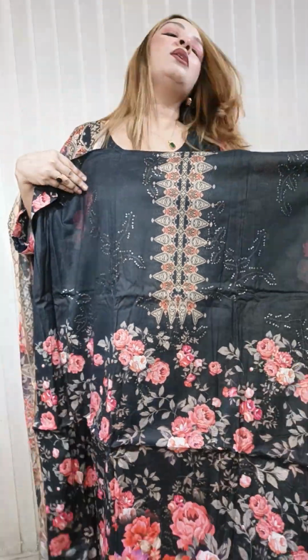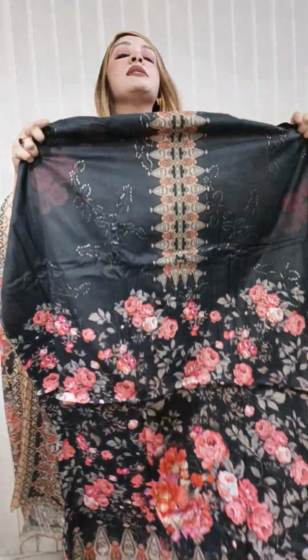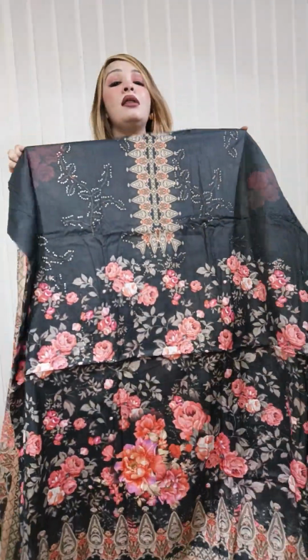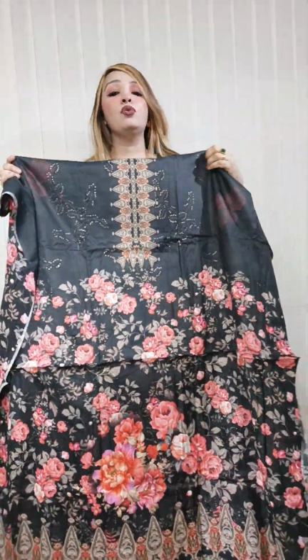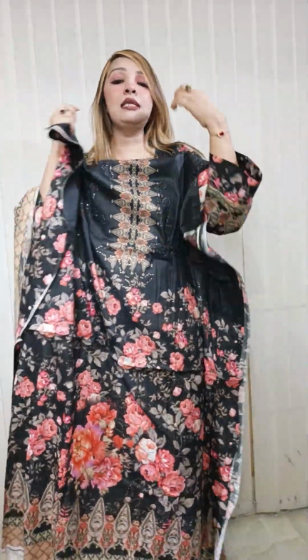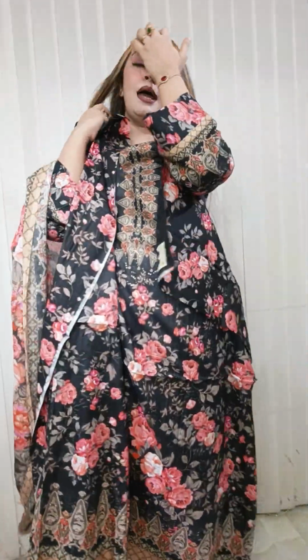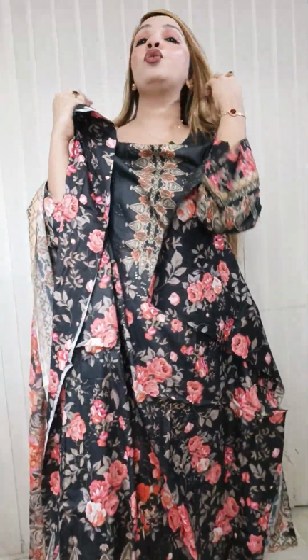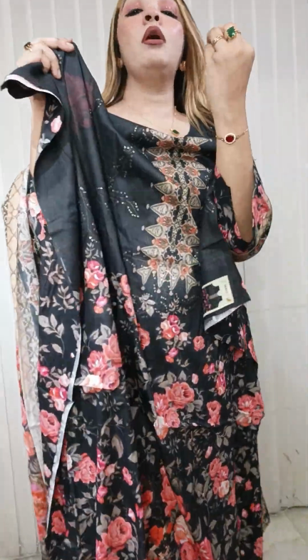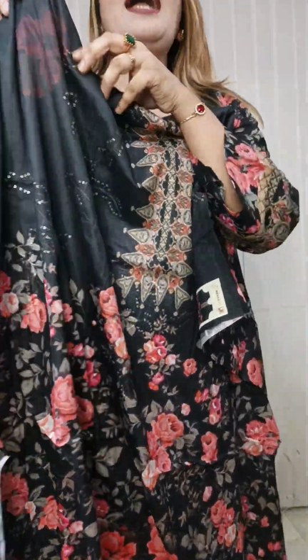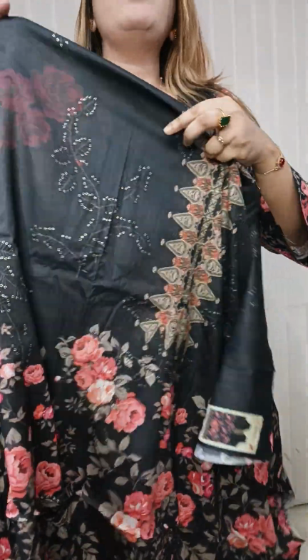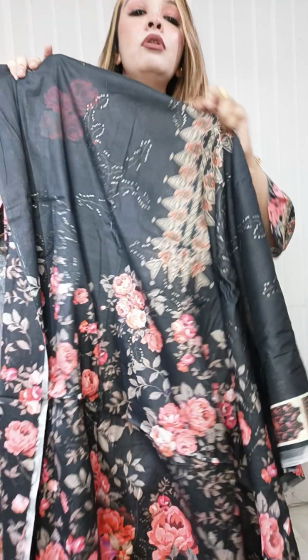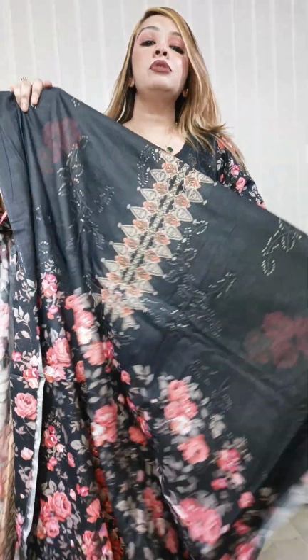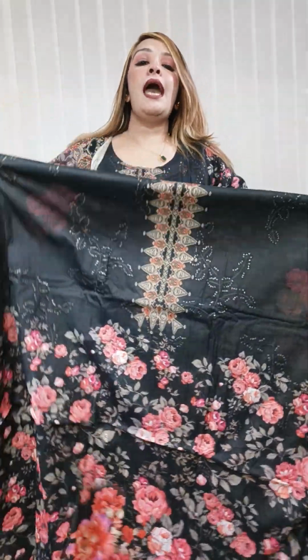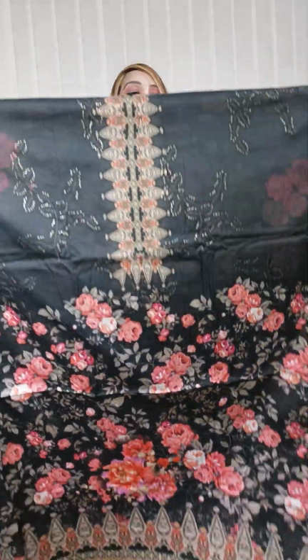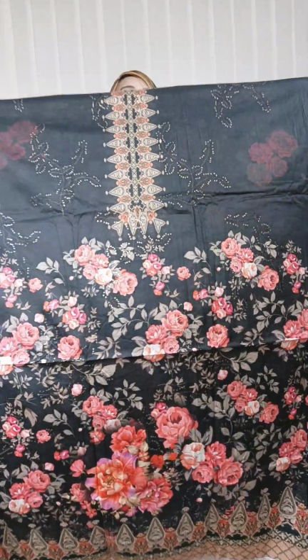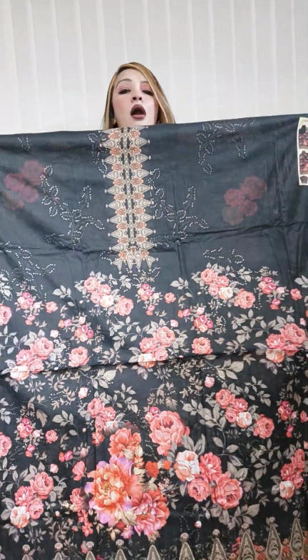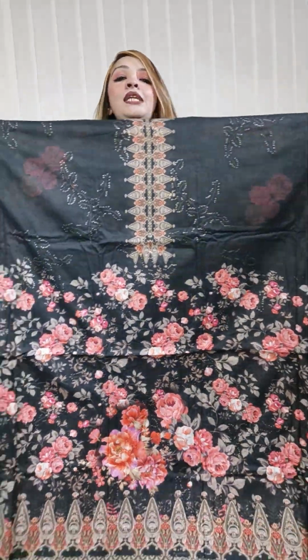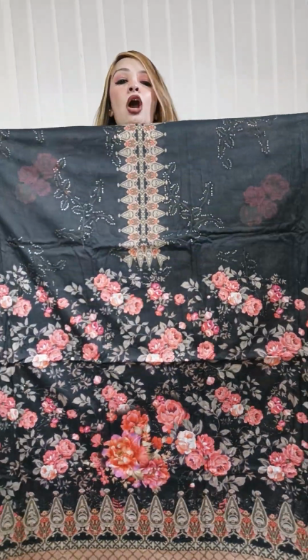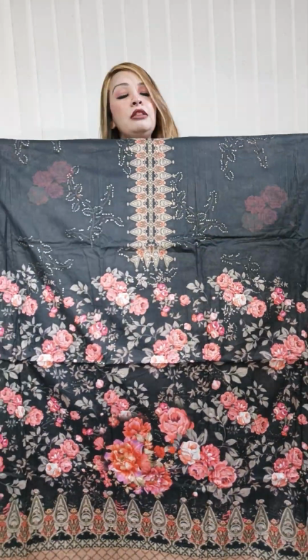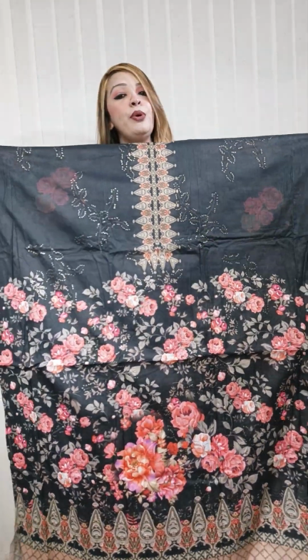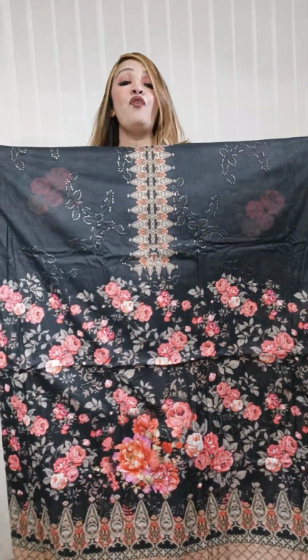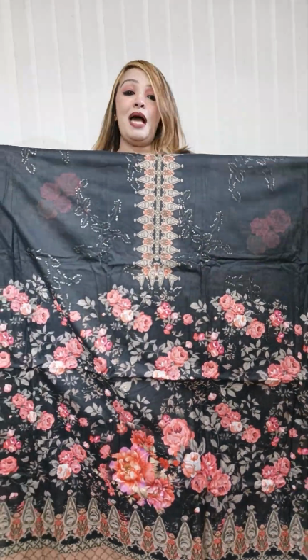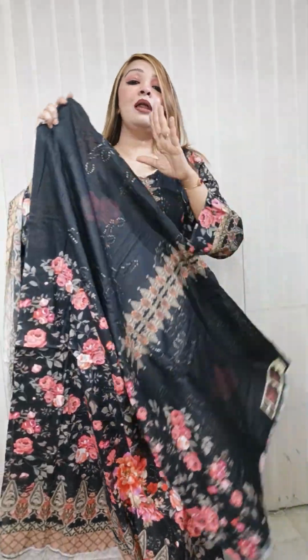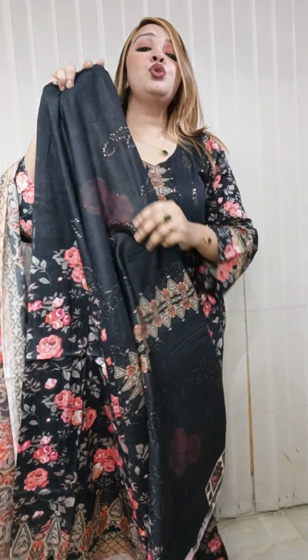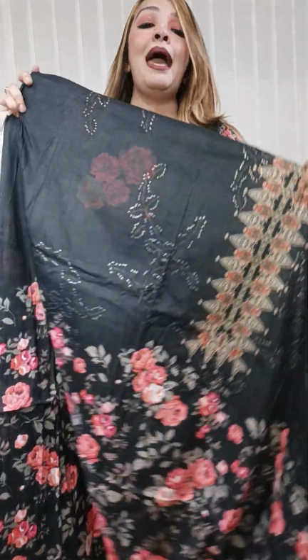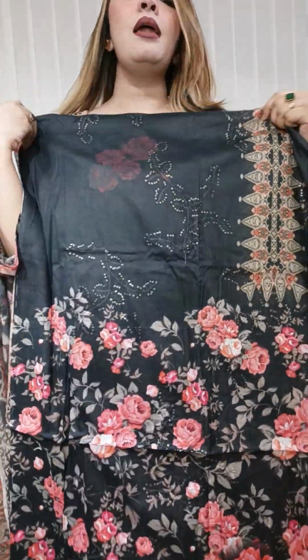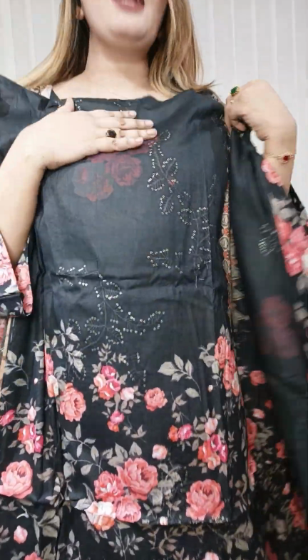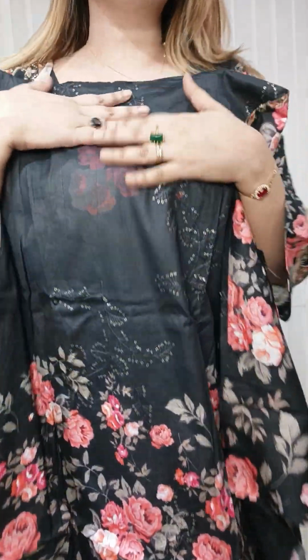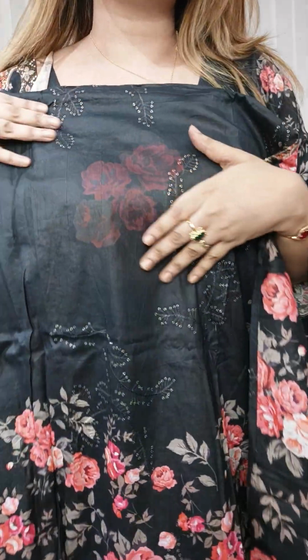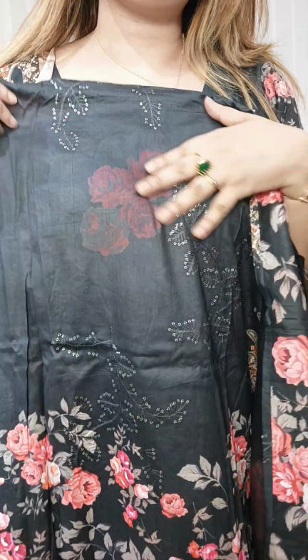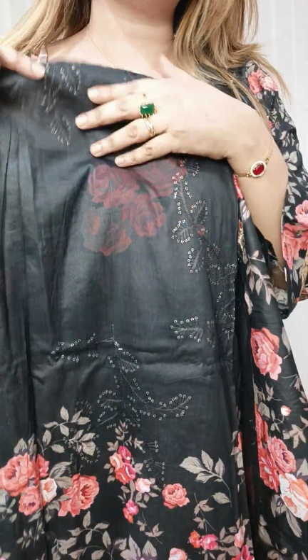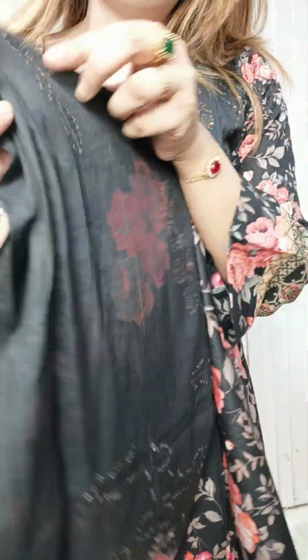It is a luxury cotton lawn. It is full cotton. It is a beautiful black color — it is beautiful.